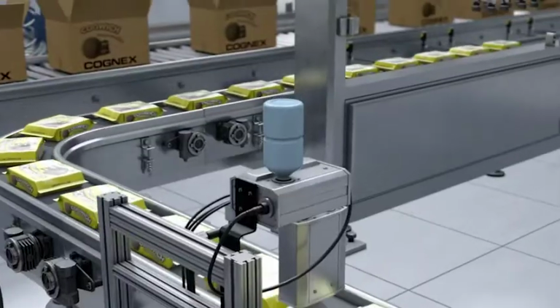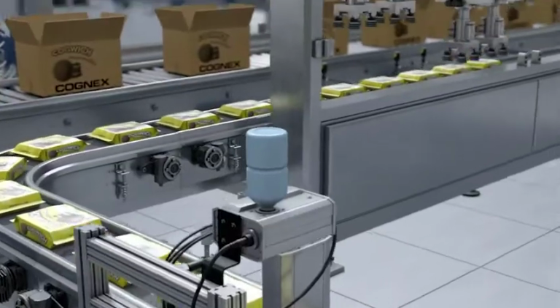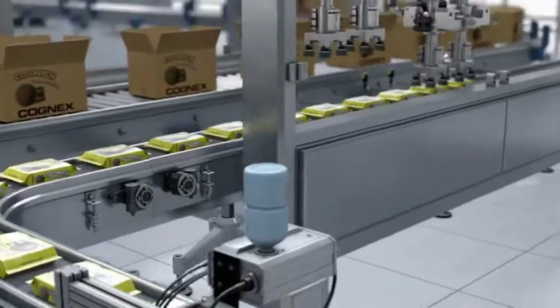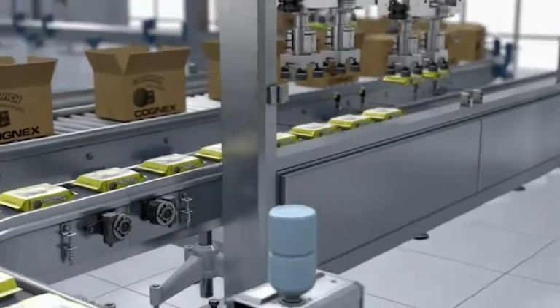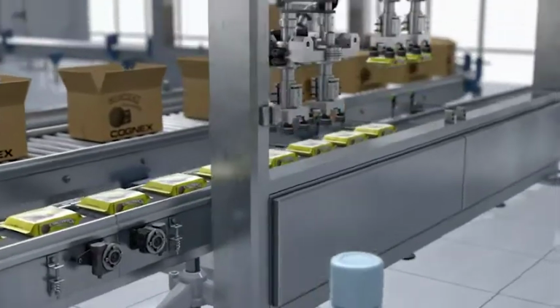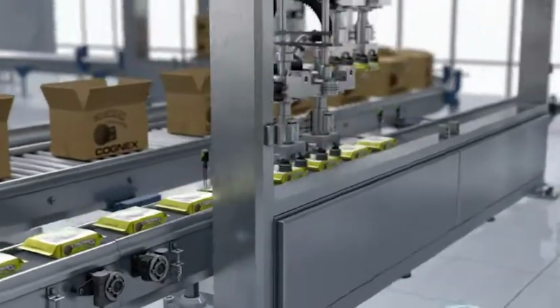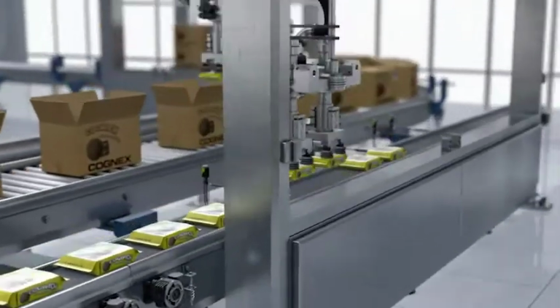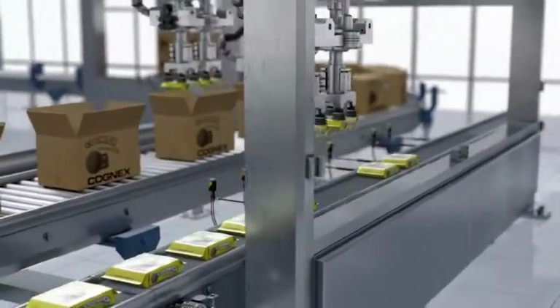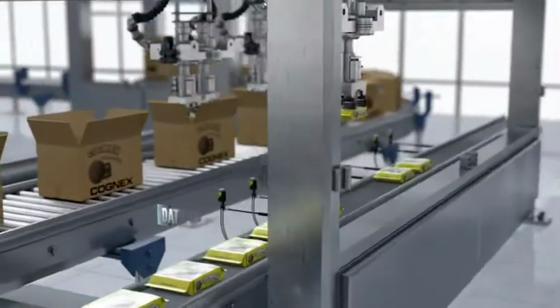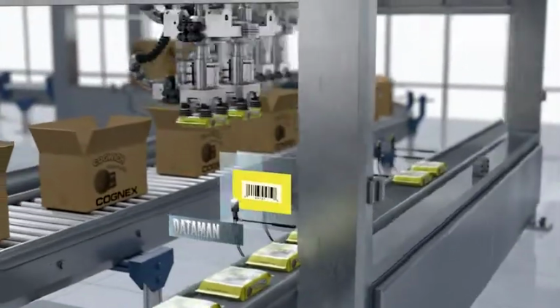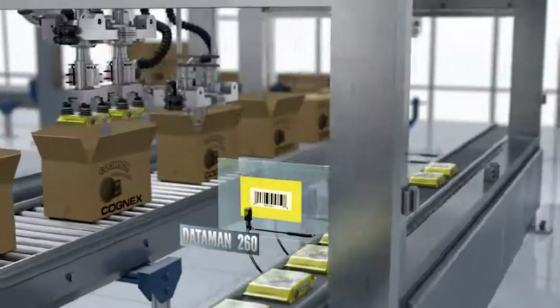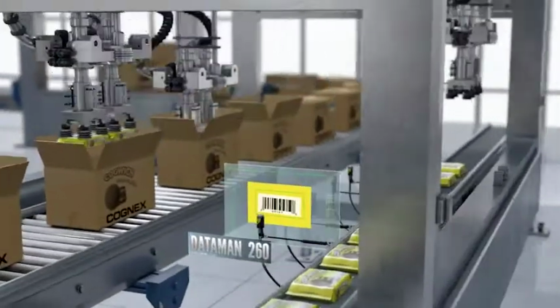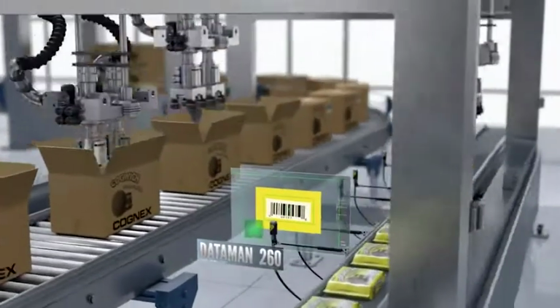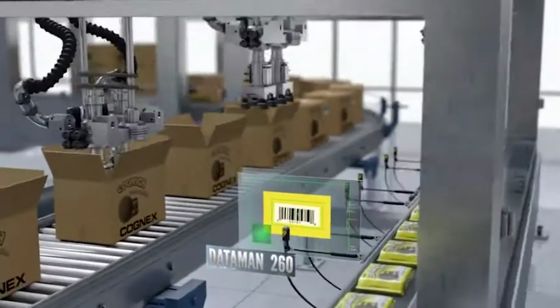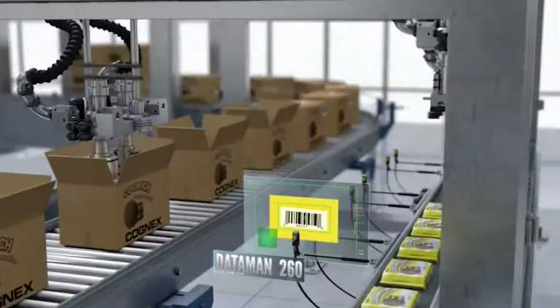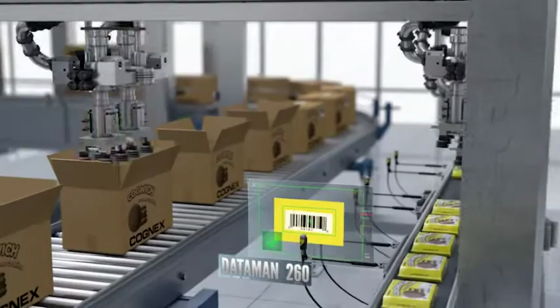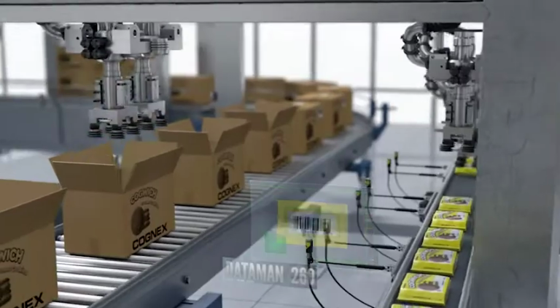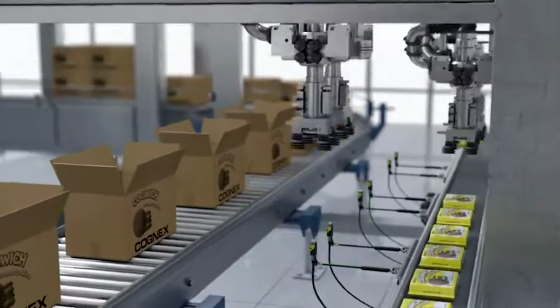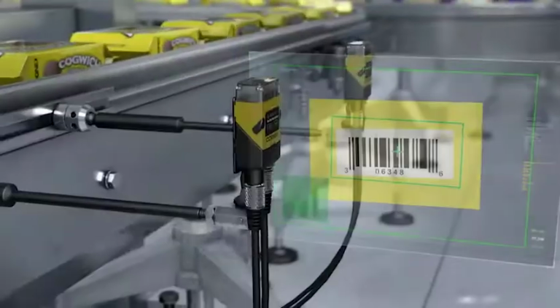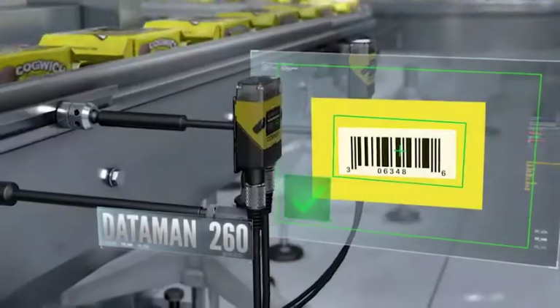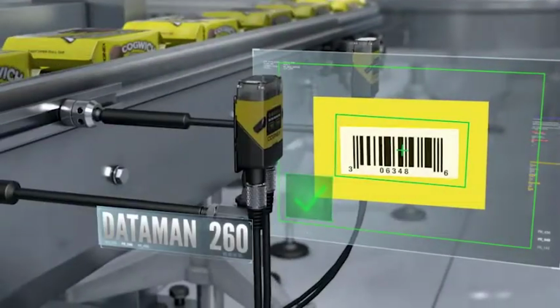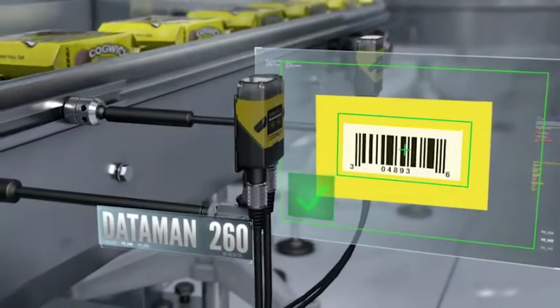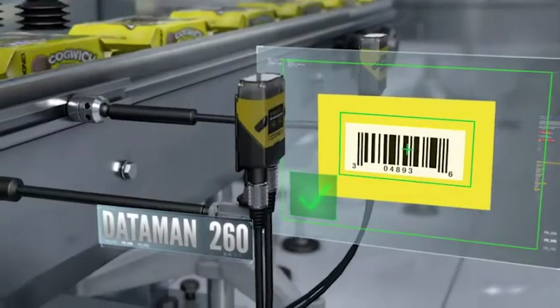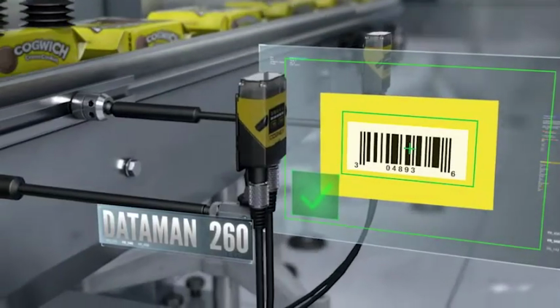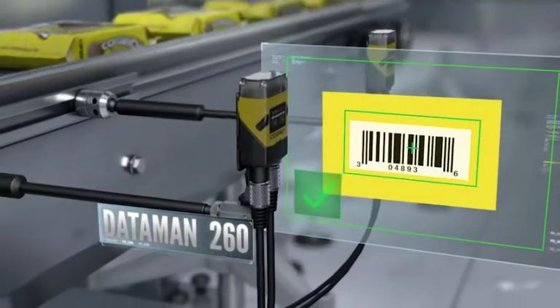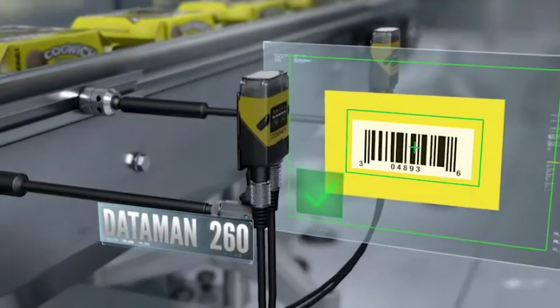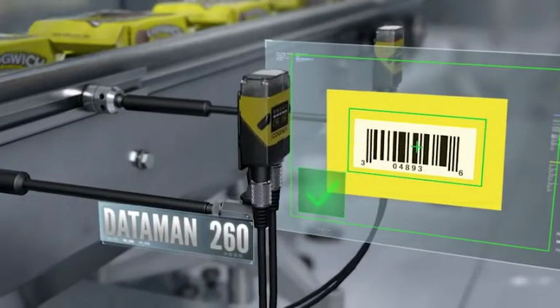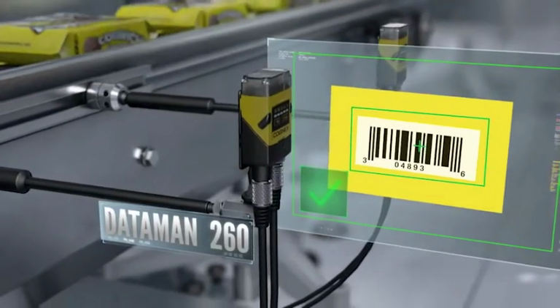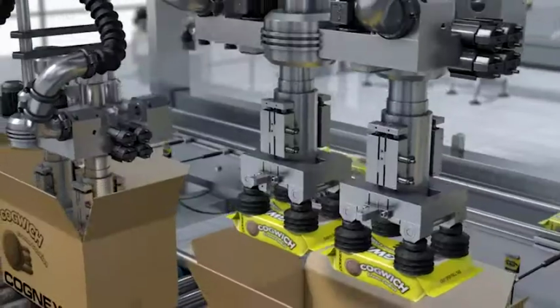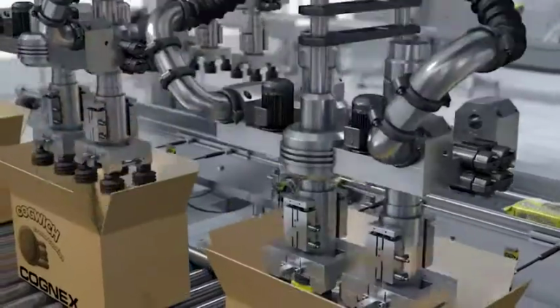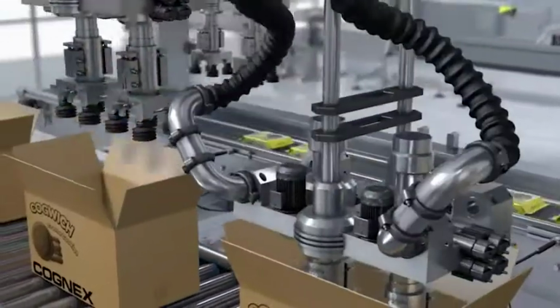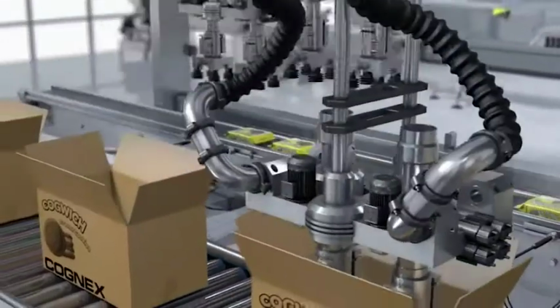Dataman readers optimize traceability, which helps prevent counterfeiting and minimize losses. If a recall ever occurs, locating a specific batch is easy.